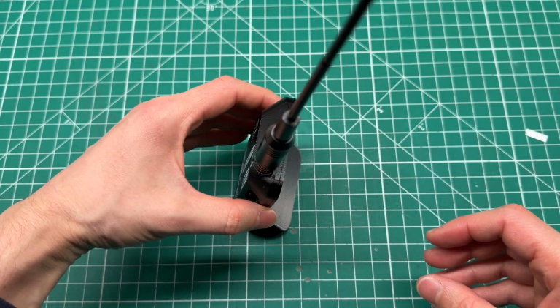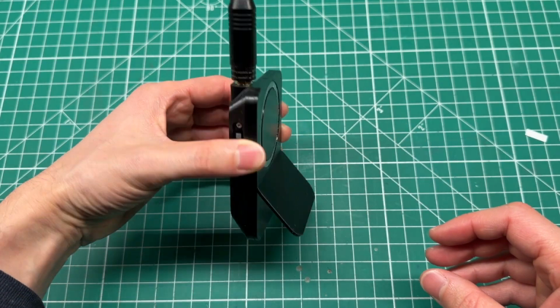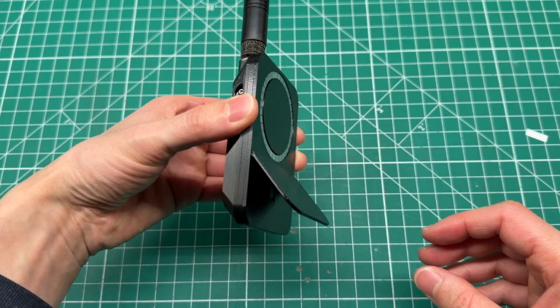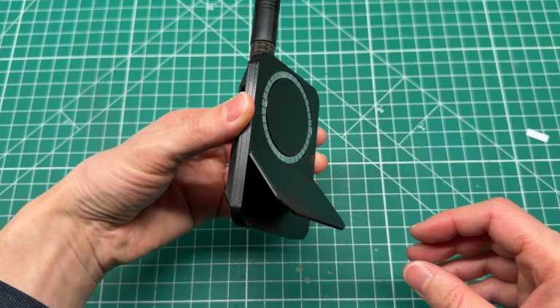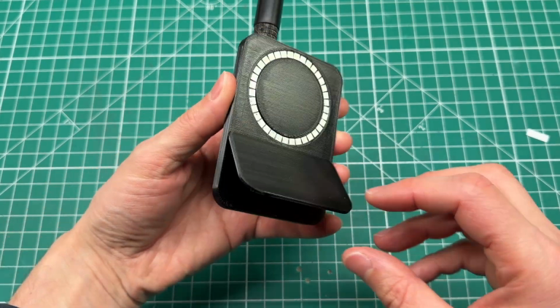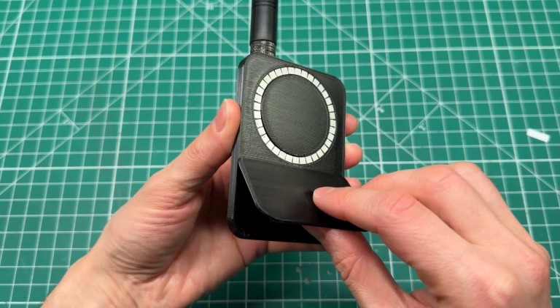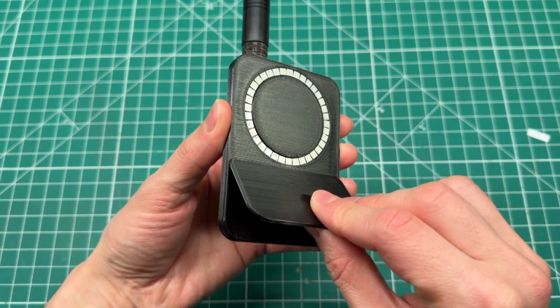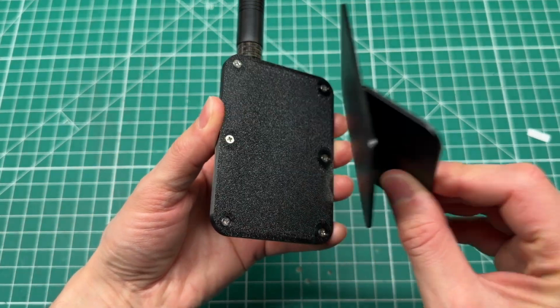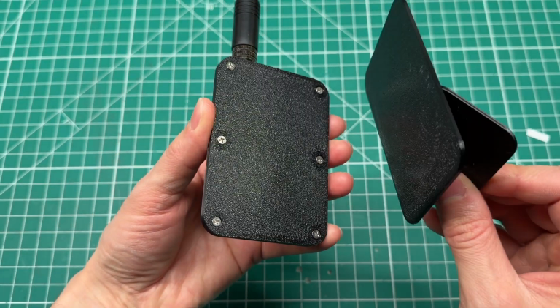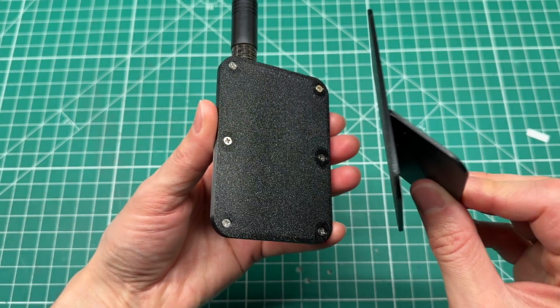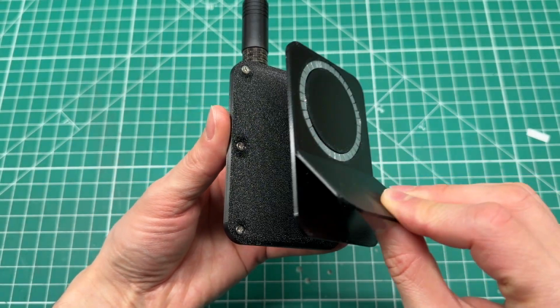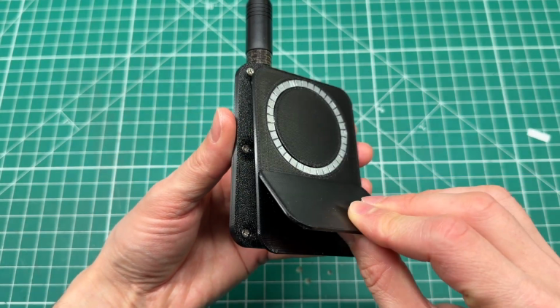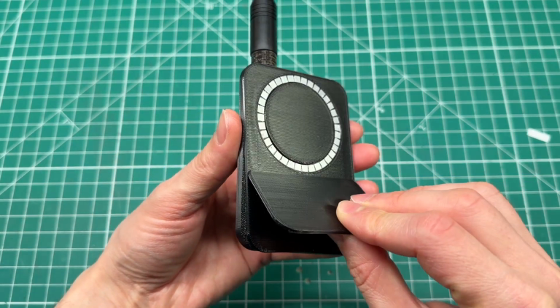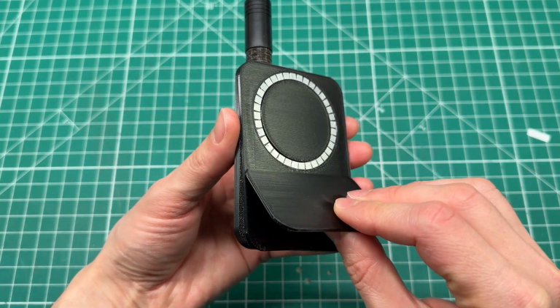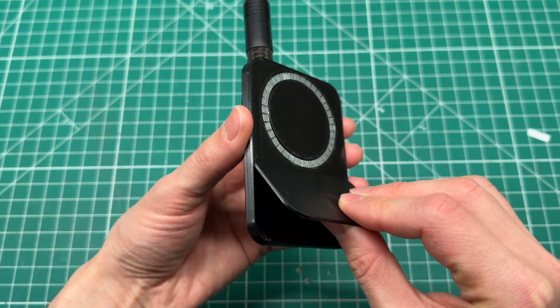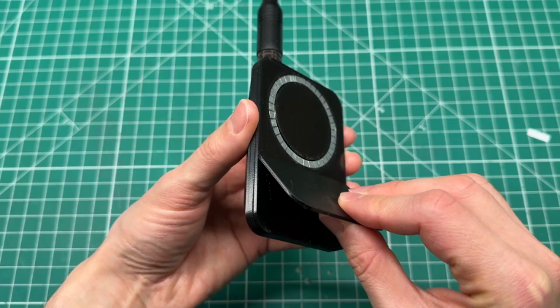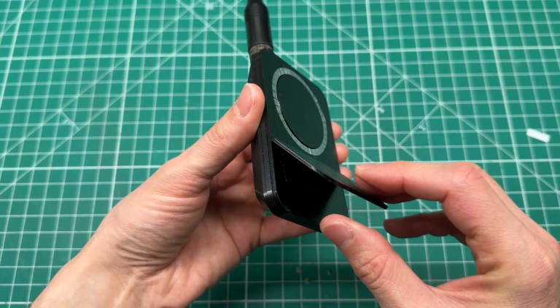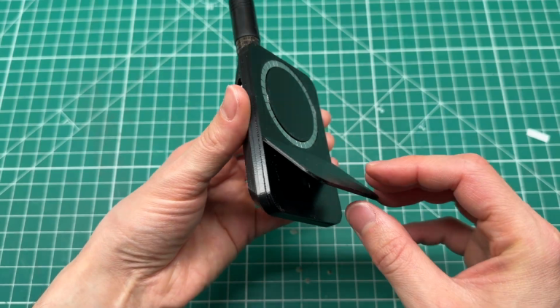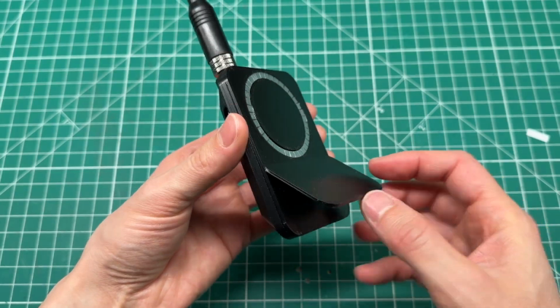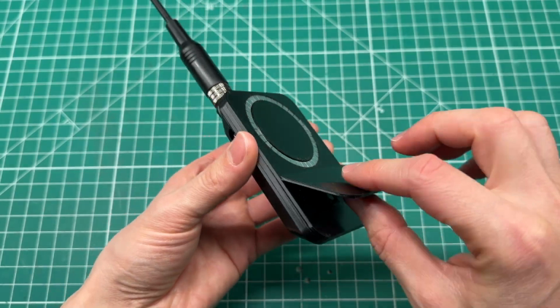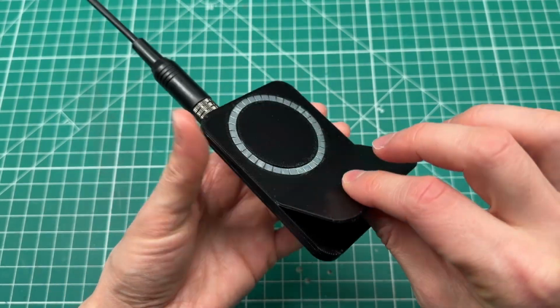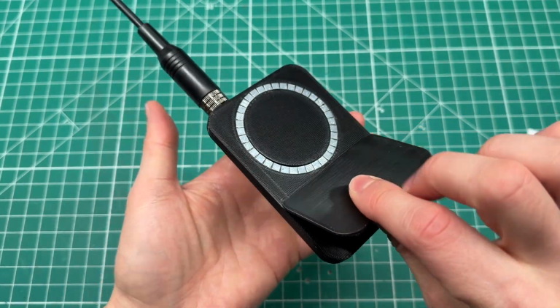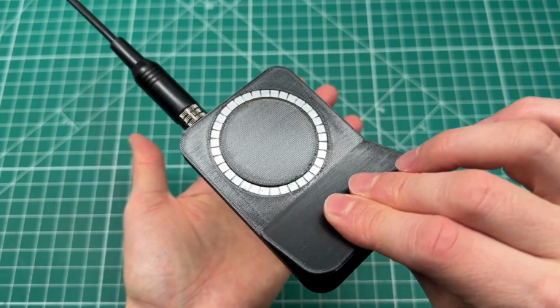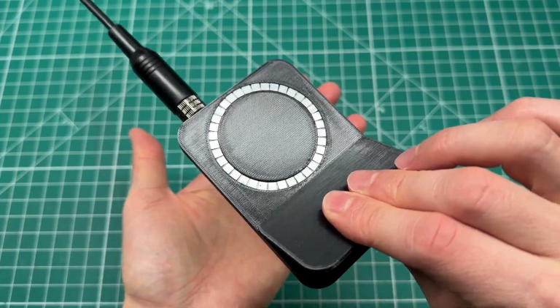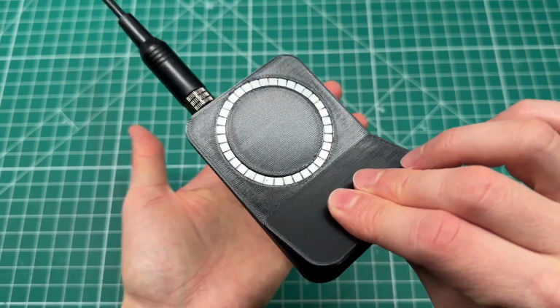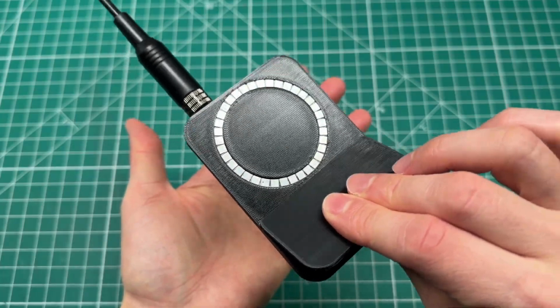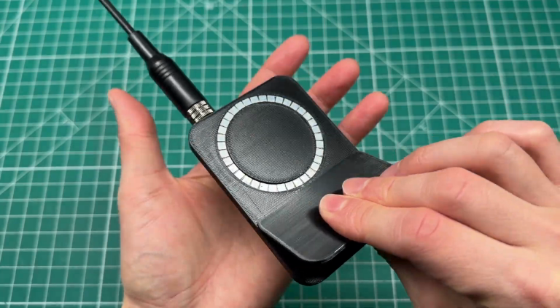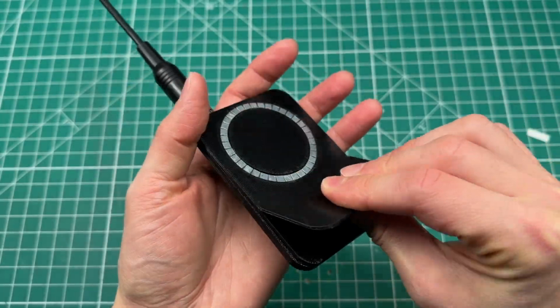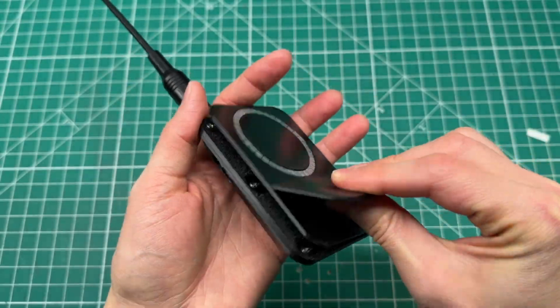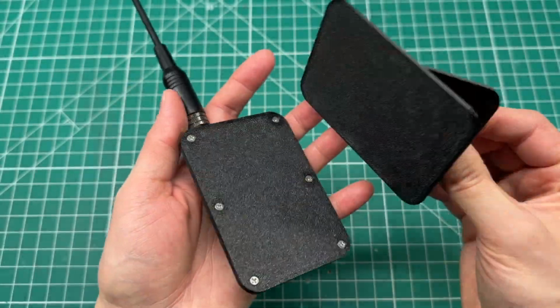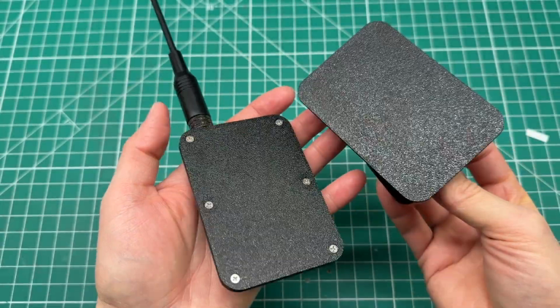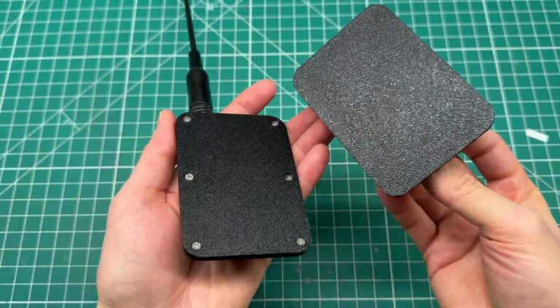I might design a better variant where the kickstand folds down for storage, or possibly build the kickstand into the case itself. That would be pretty cool. For now this works pretty great.